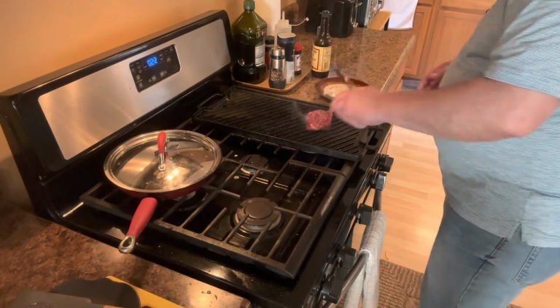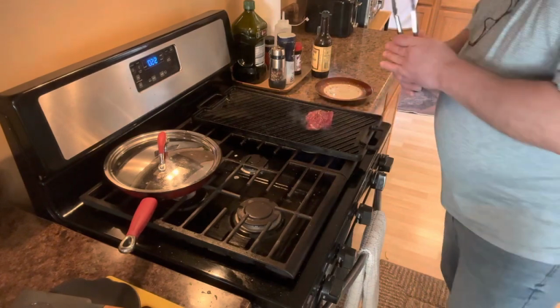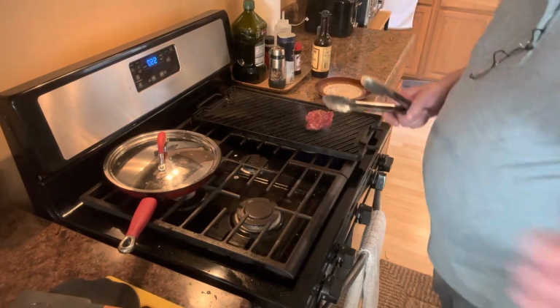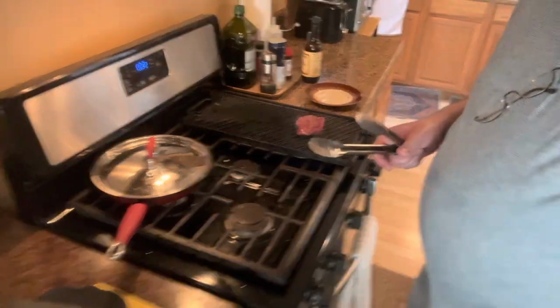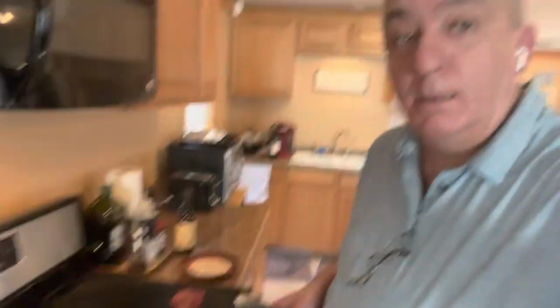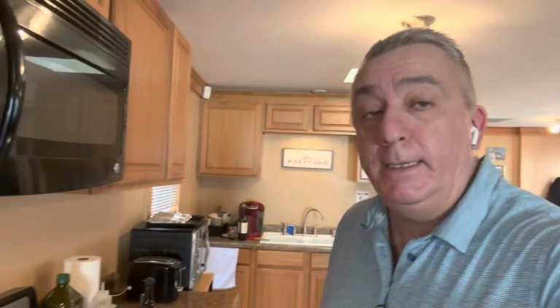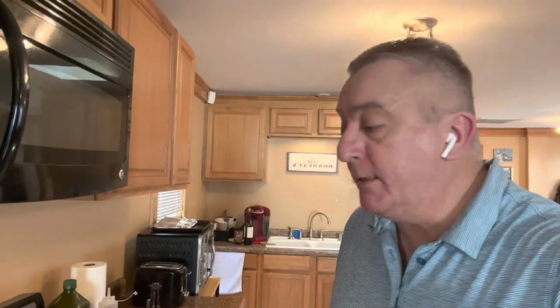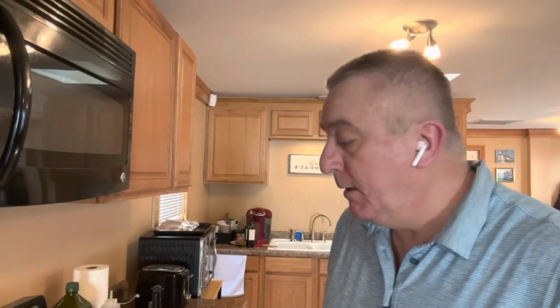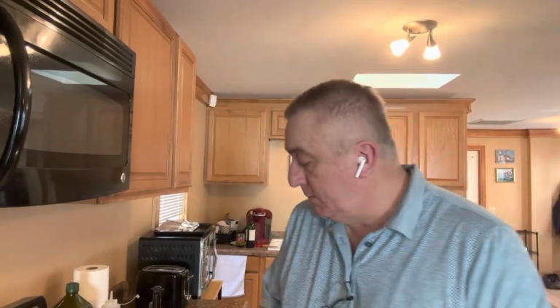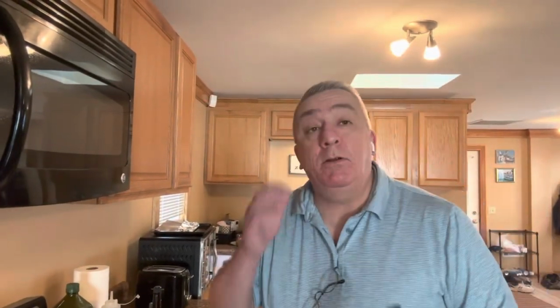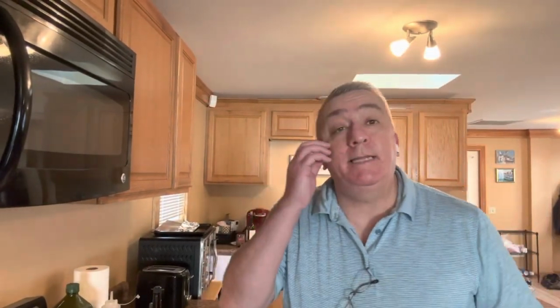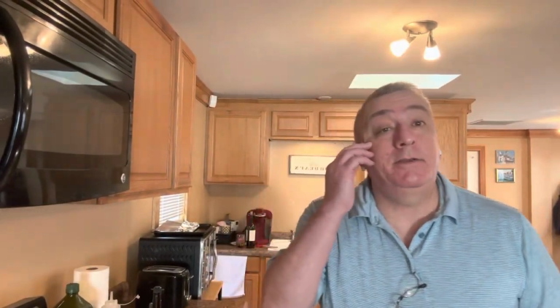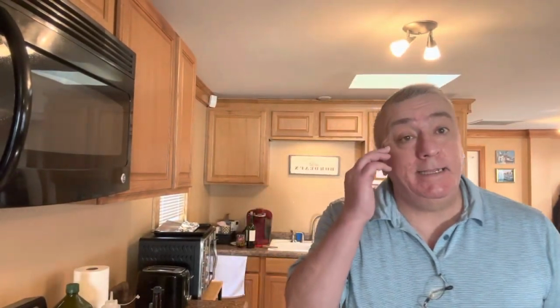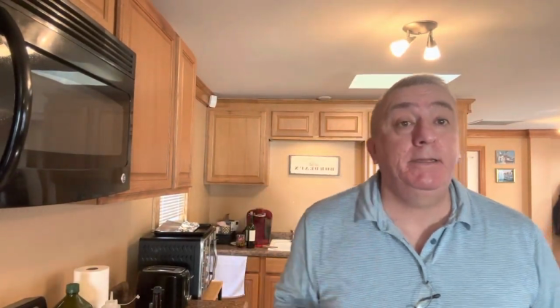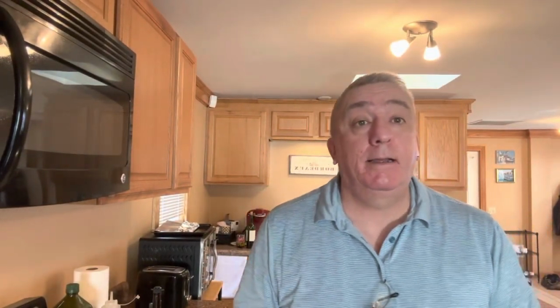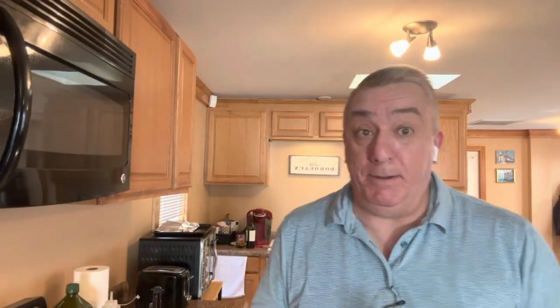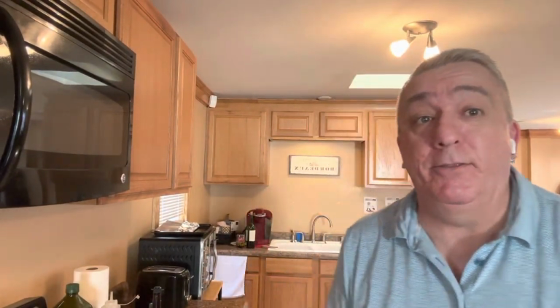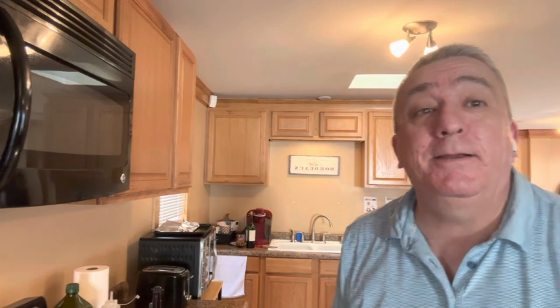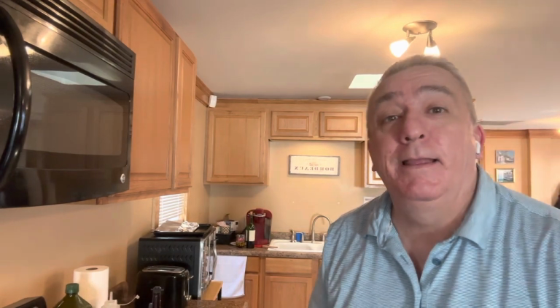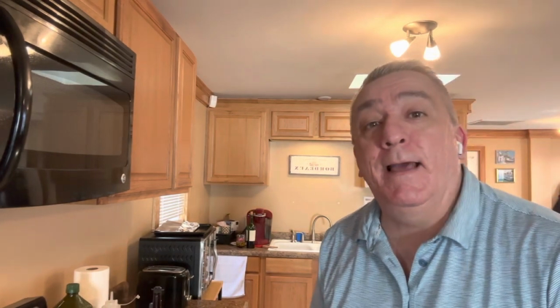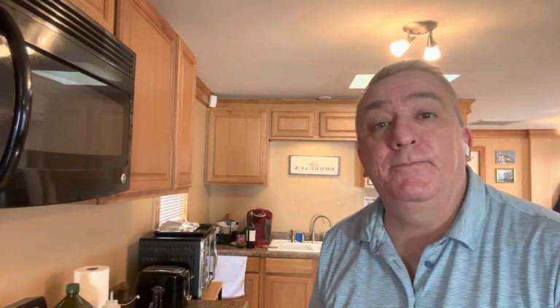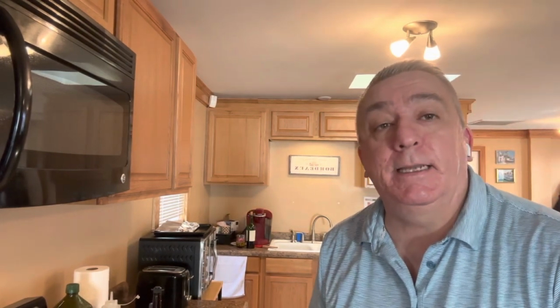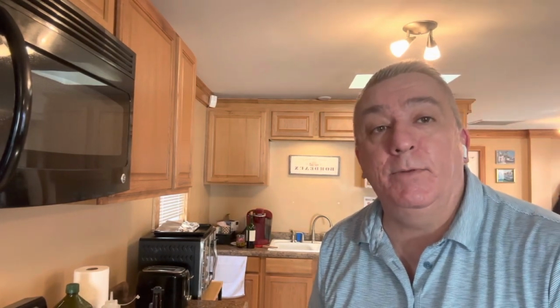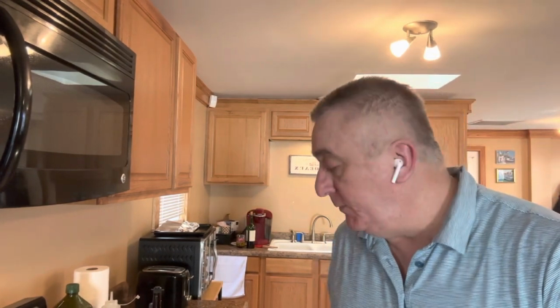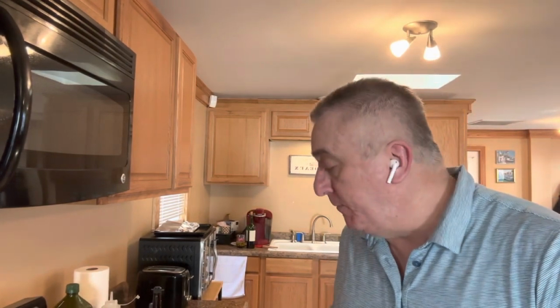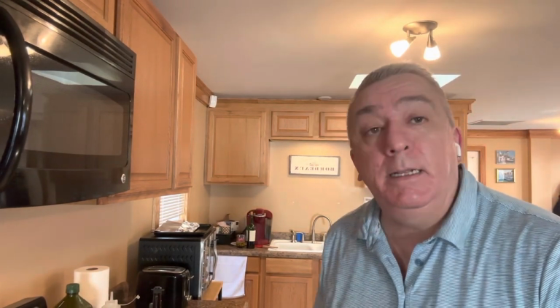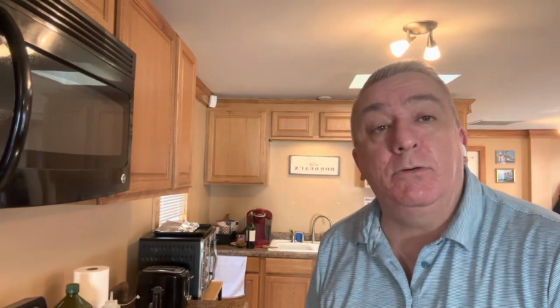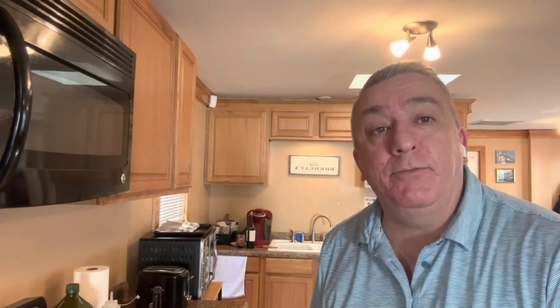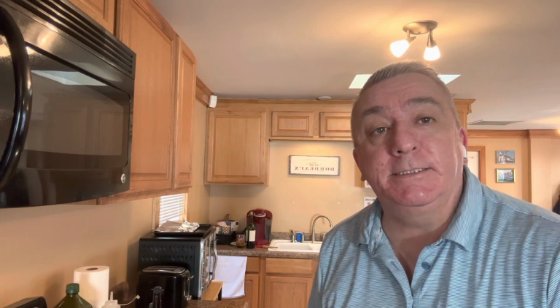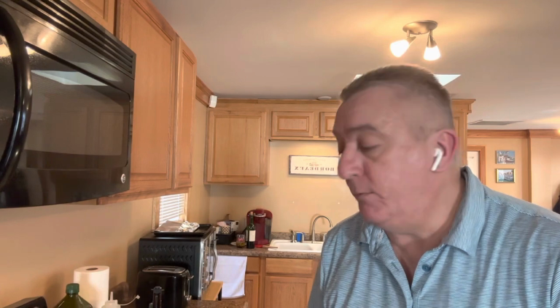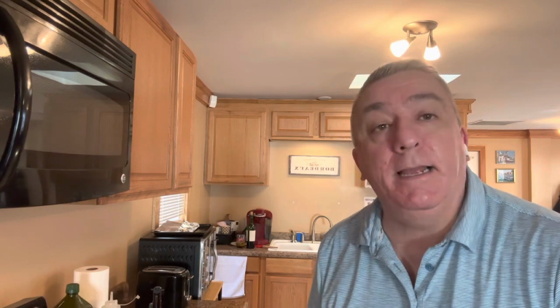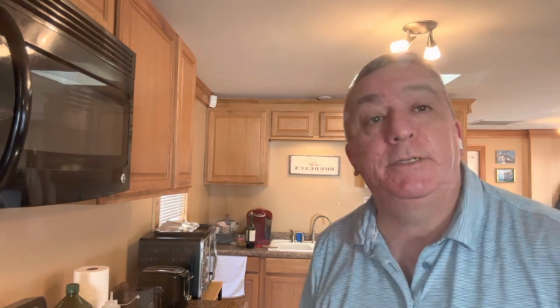As we do our little filet — again, I'm not going to spend a whole lot of time on cooking a steak, there's a million people better than me out there and a lot of different ways to do it. We'll let this go about three minutes a side. We'll come back and finish our dish.